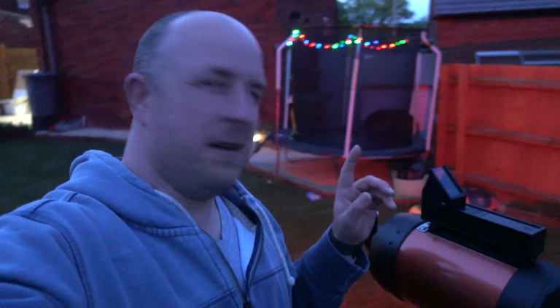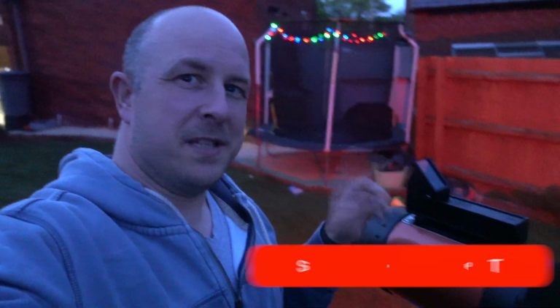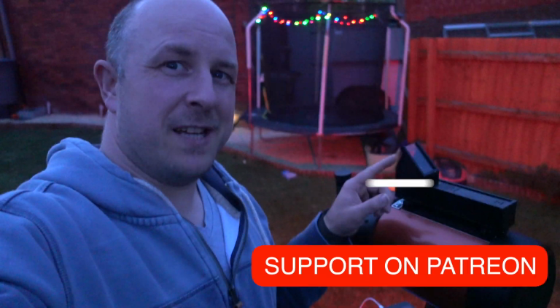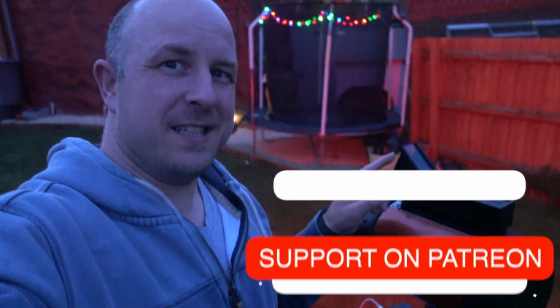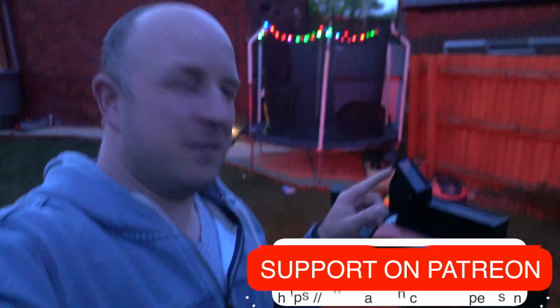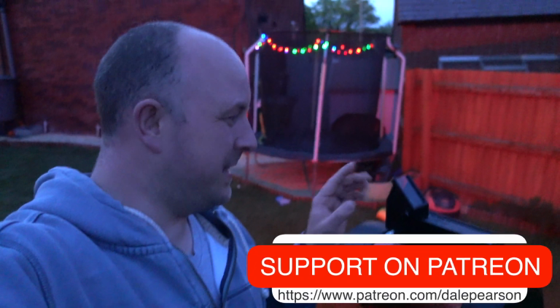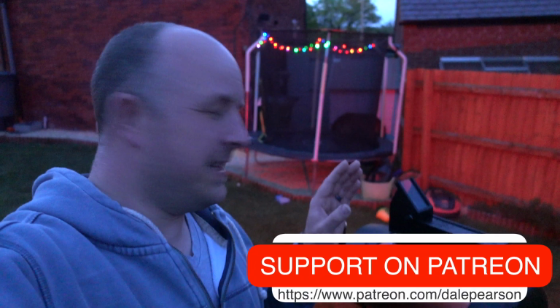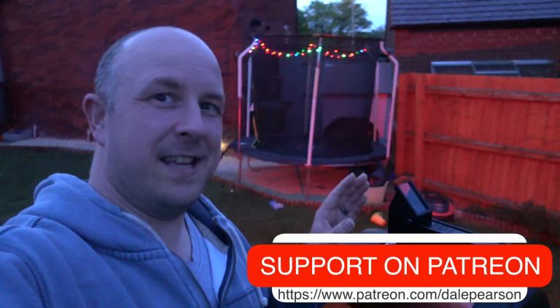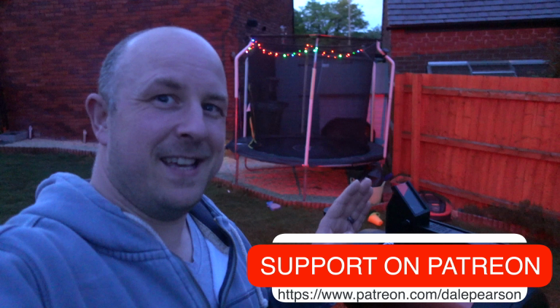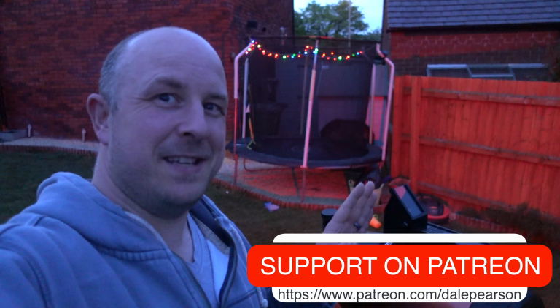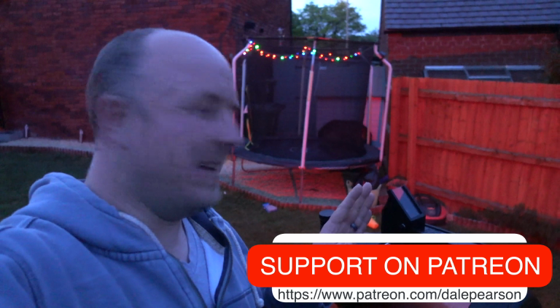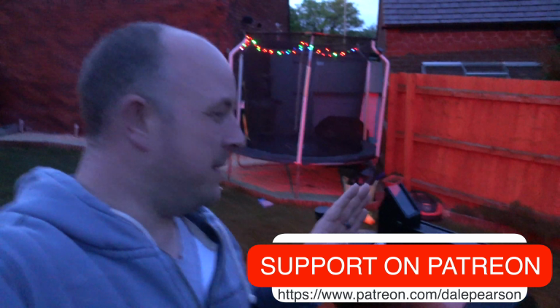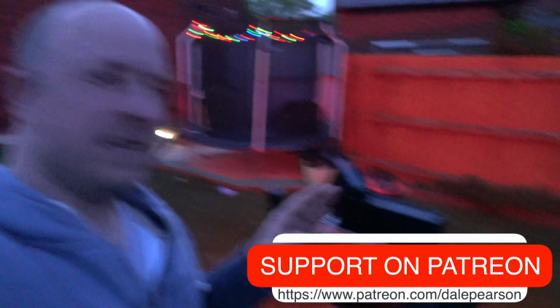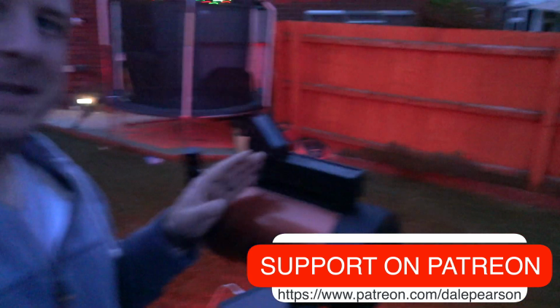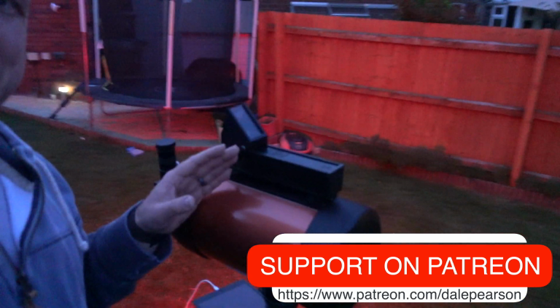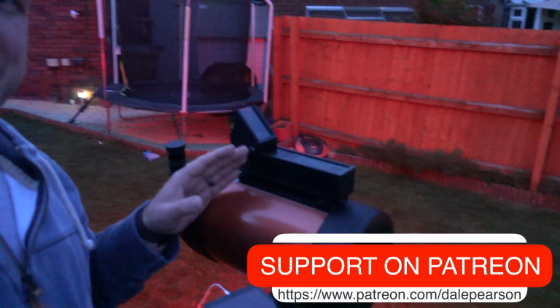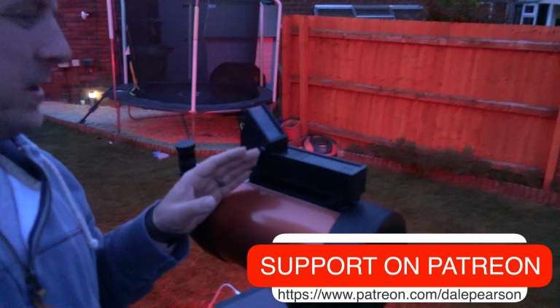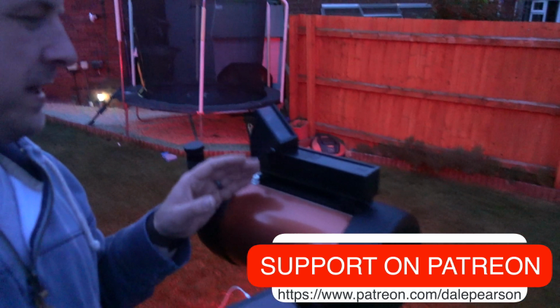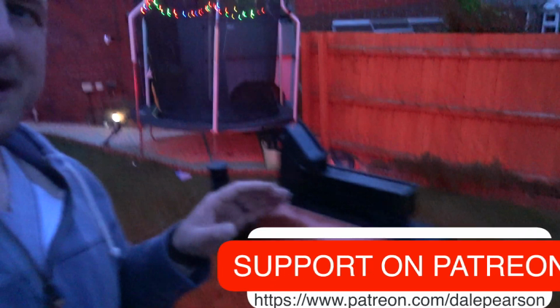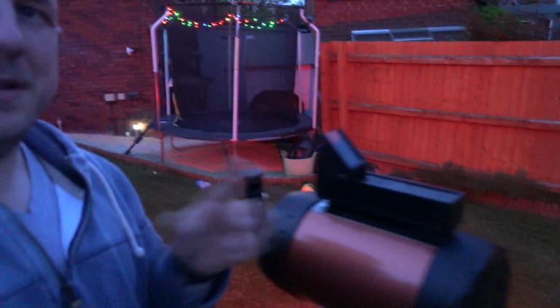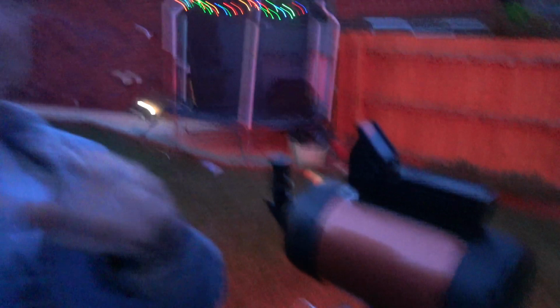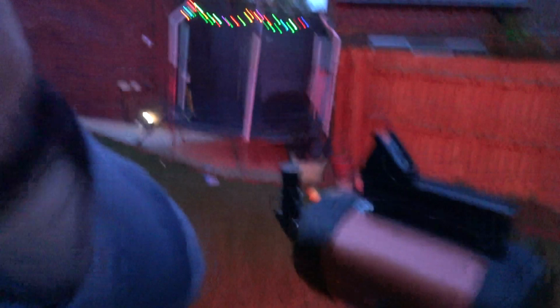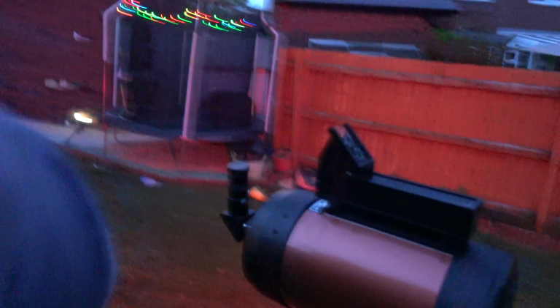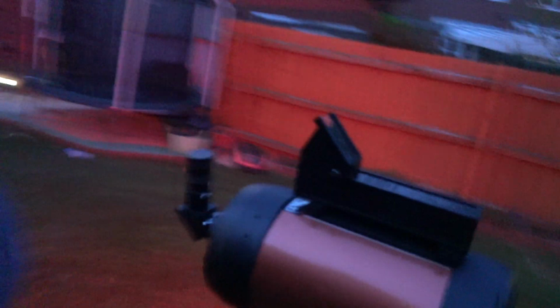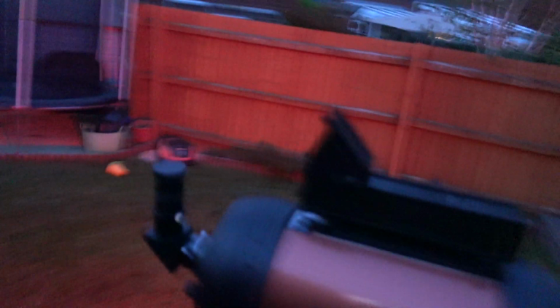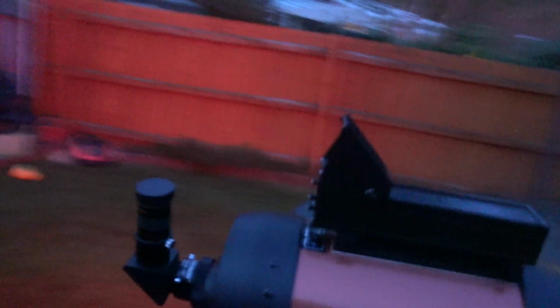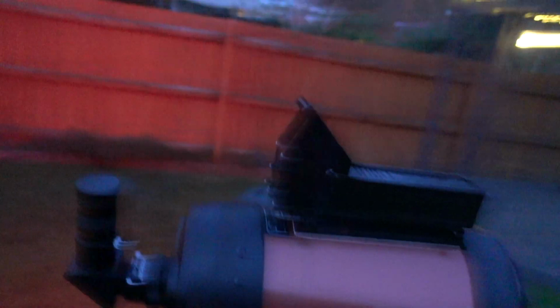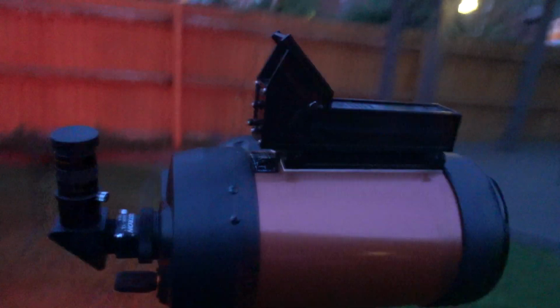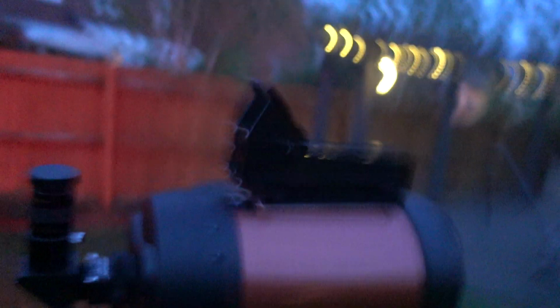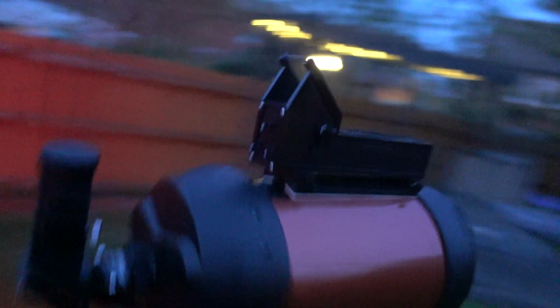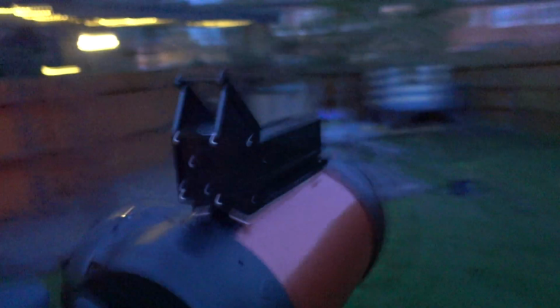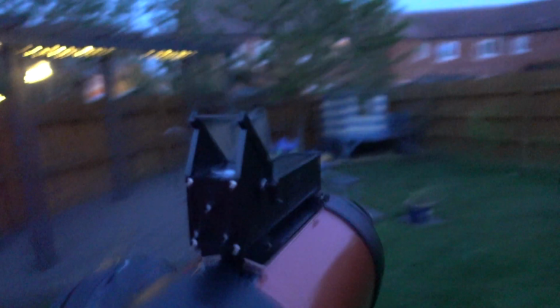But the Telrad — the Telrad is amazing. It's a bit beefy, as you can see. I'll just move the camera around. This is already aligned, but I'm doing some different kind of setup.